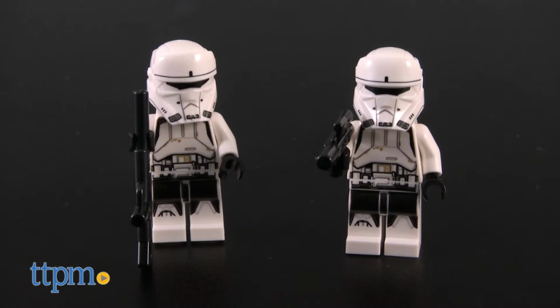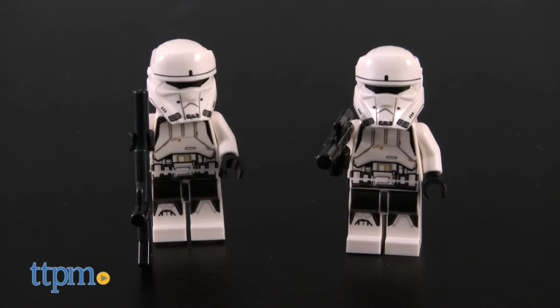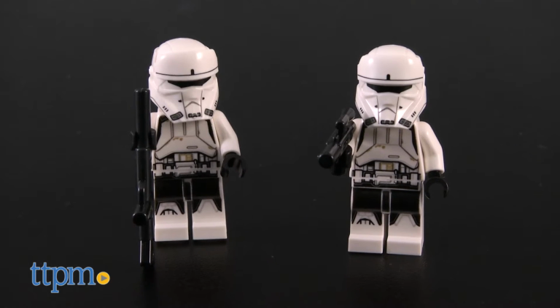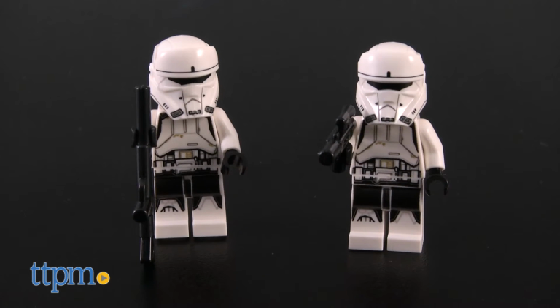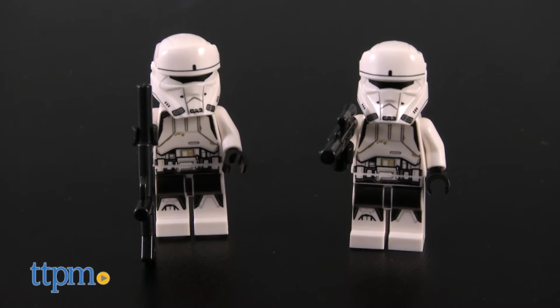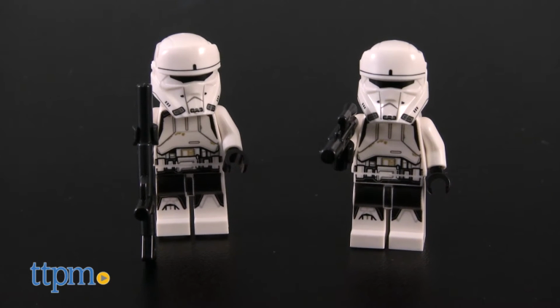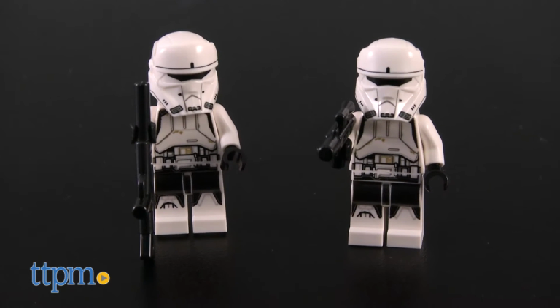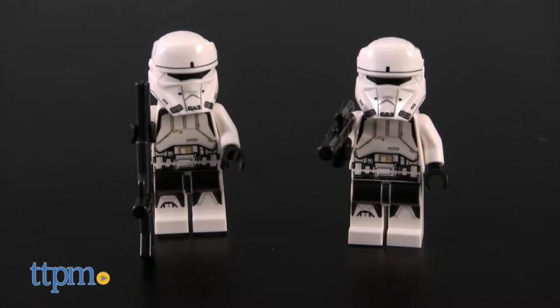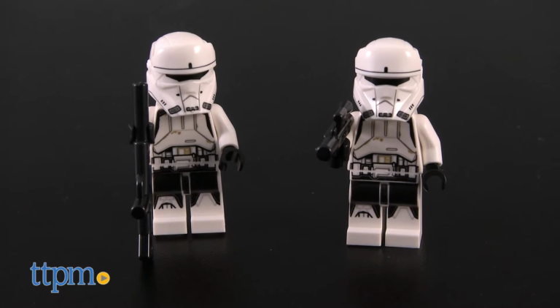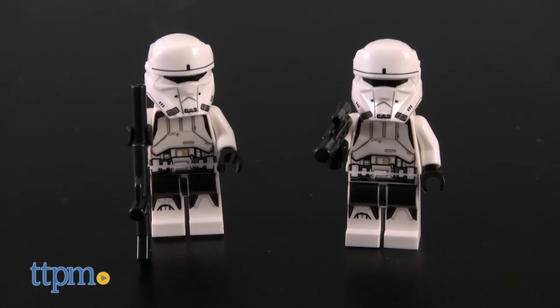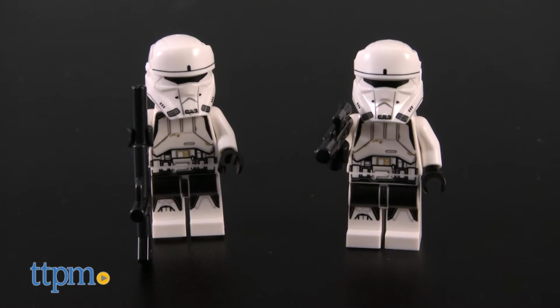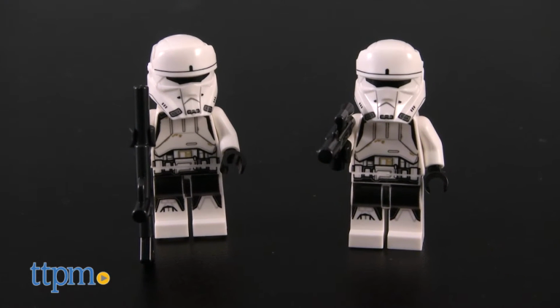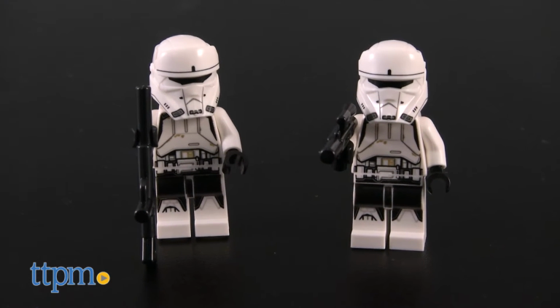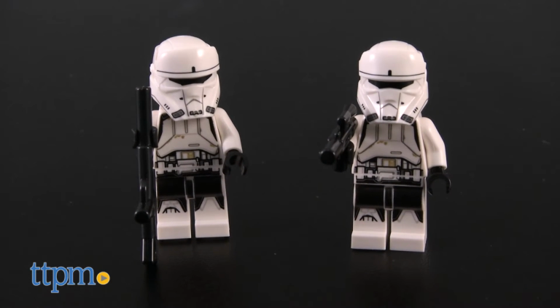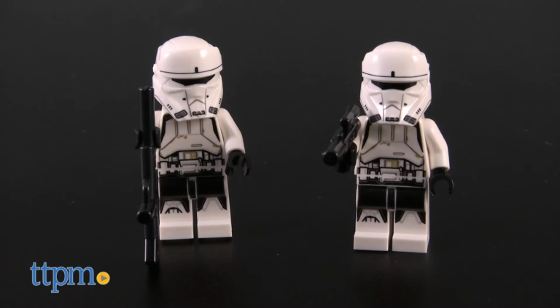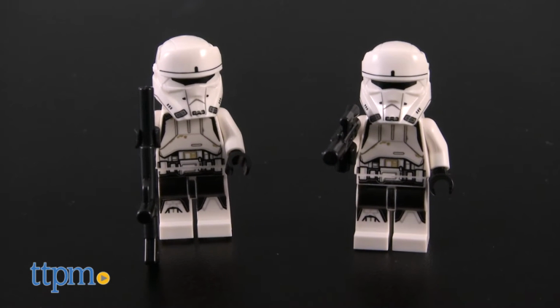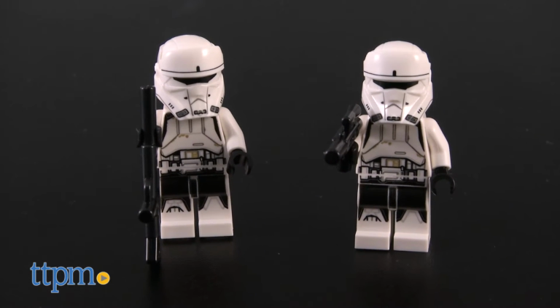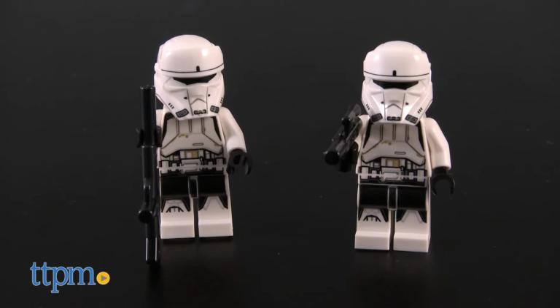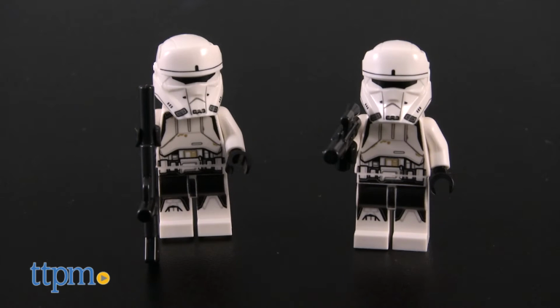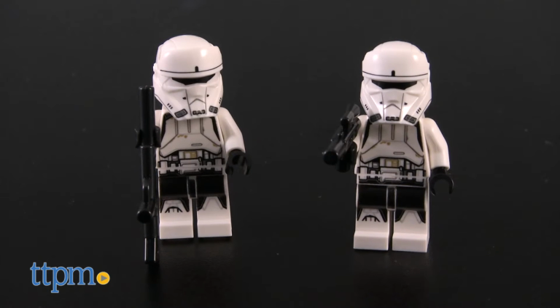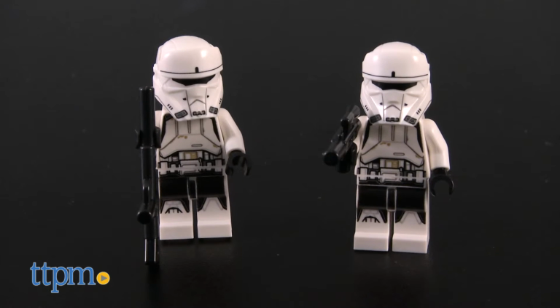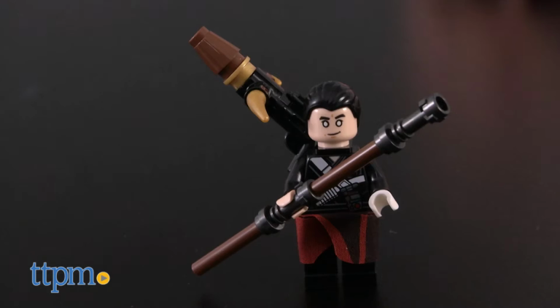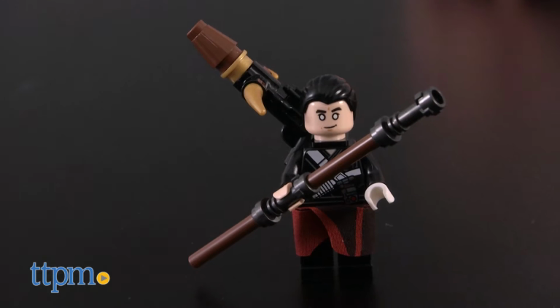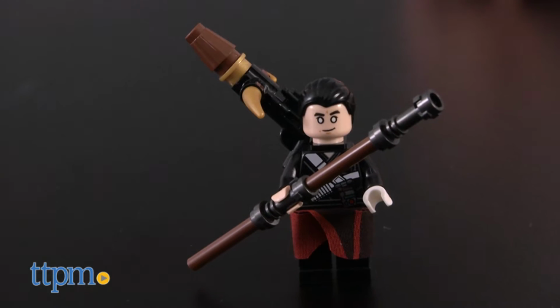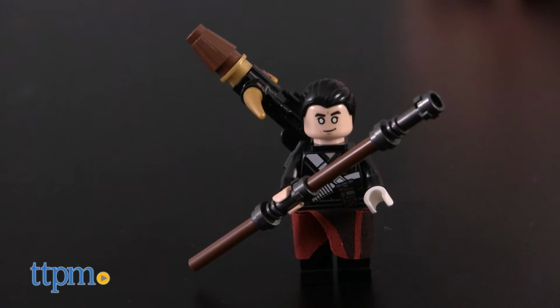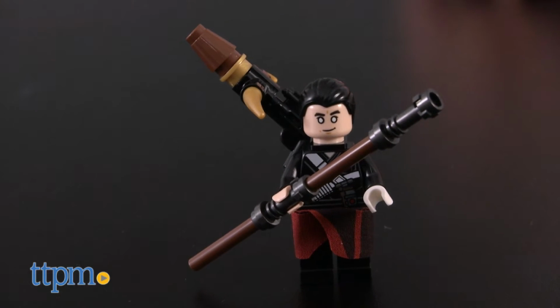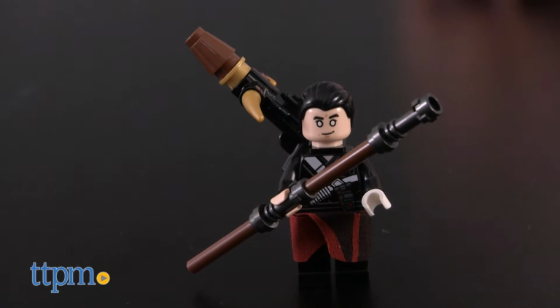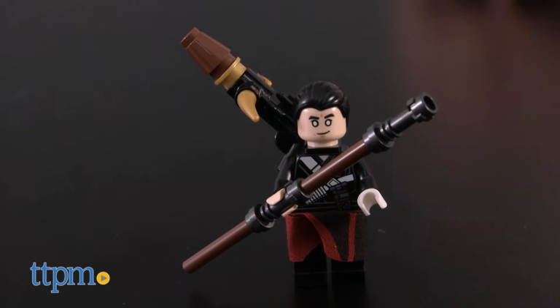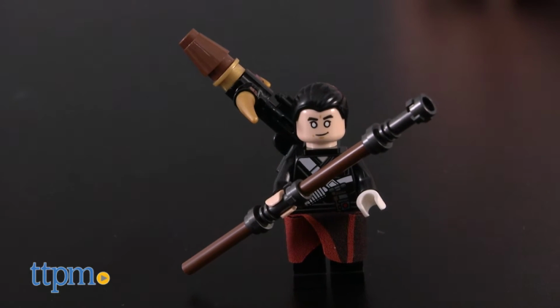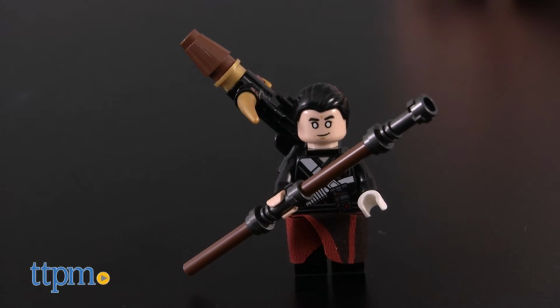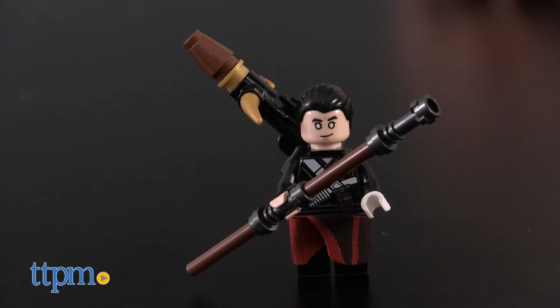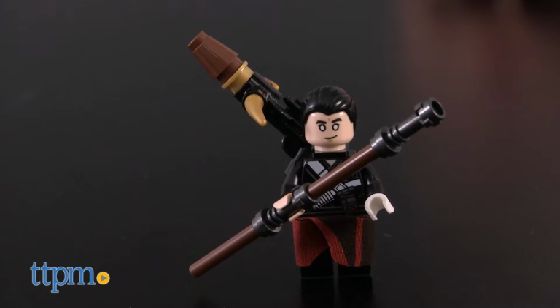The set comes with three LEGO minifigures, including two Imperial Hover Tank pilots and the Rebel Warrior Chirrut Imwe.